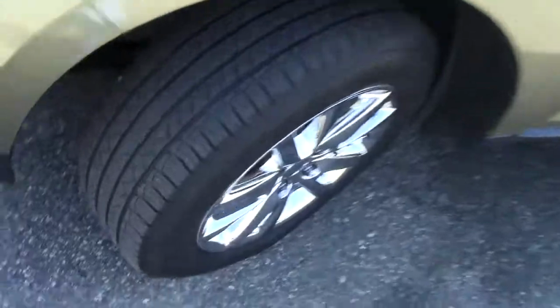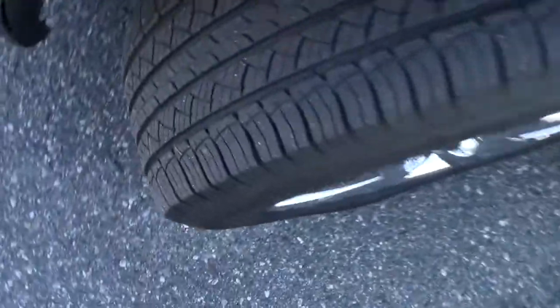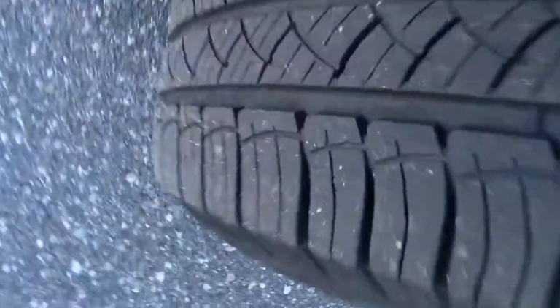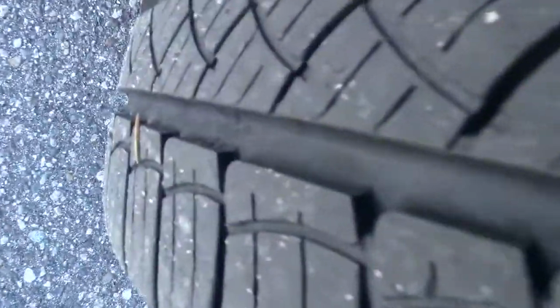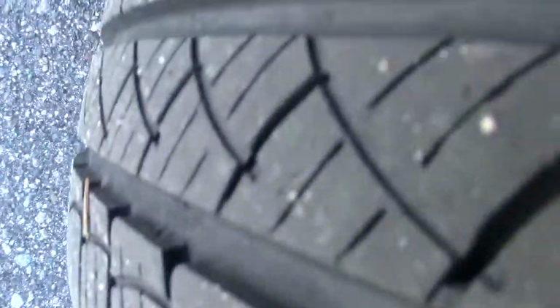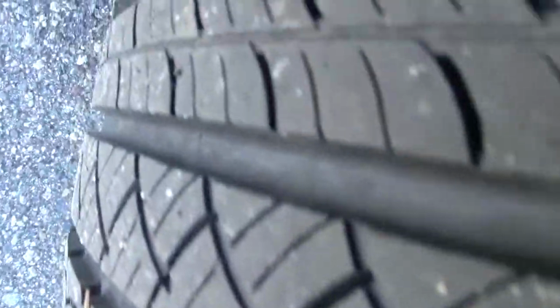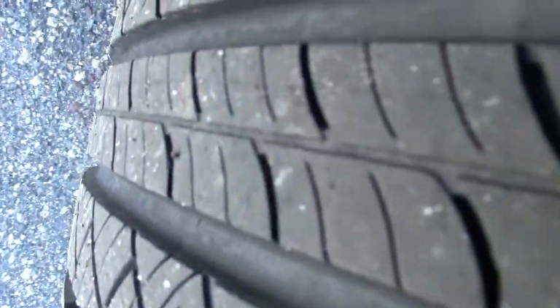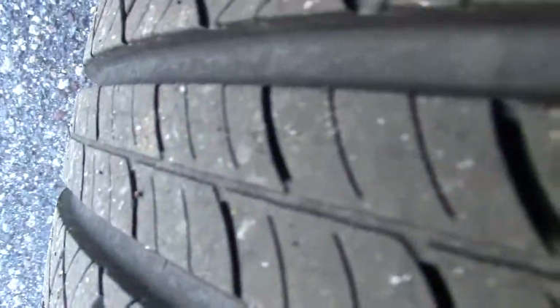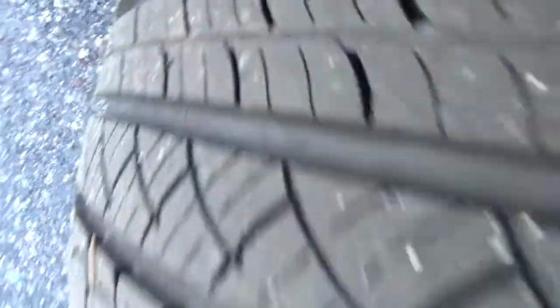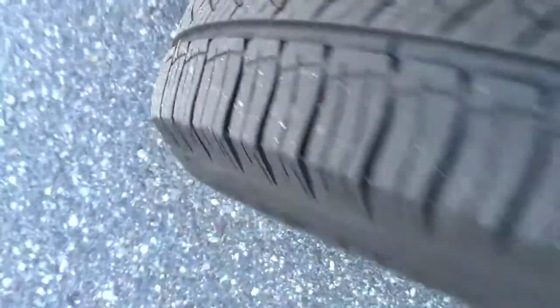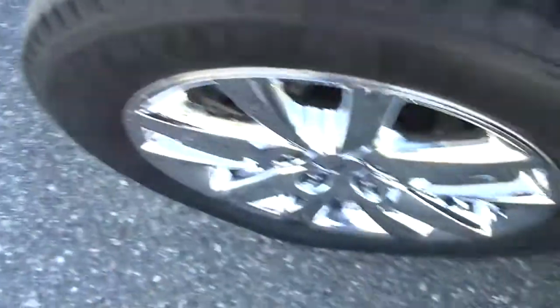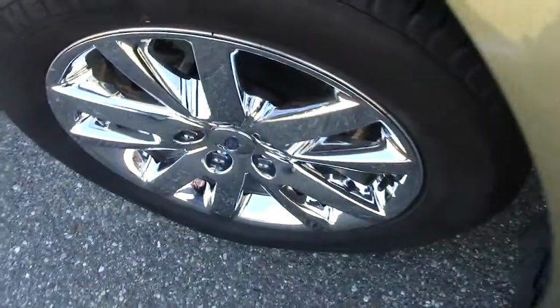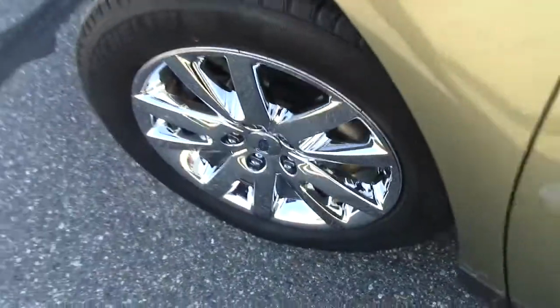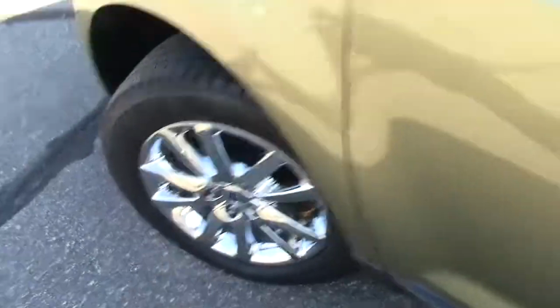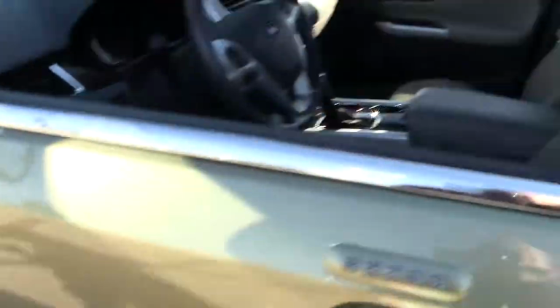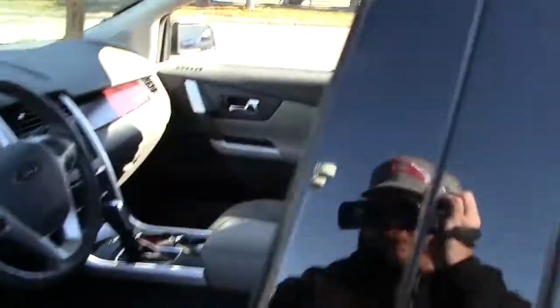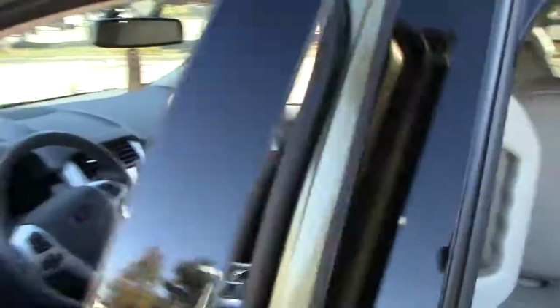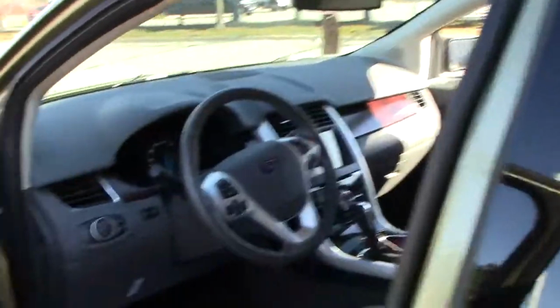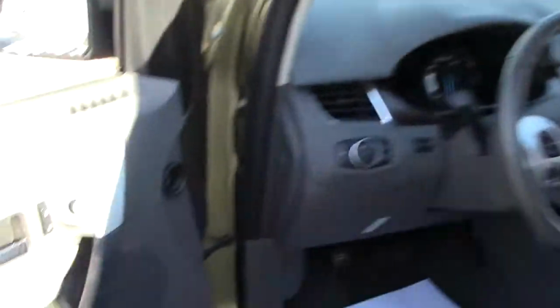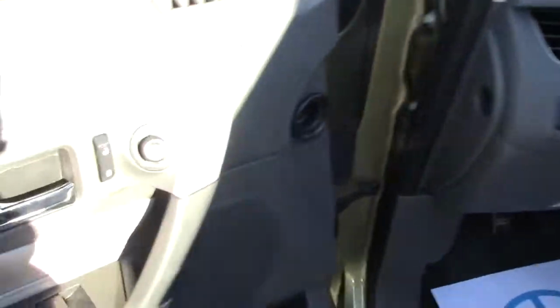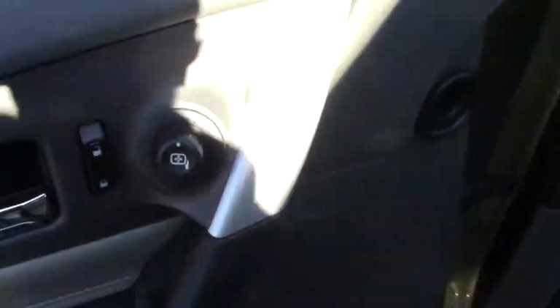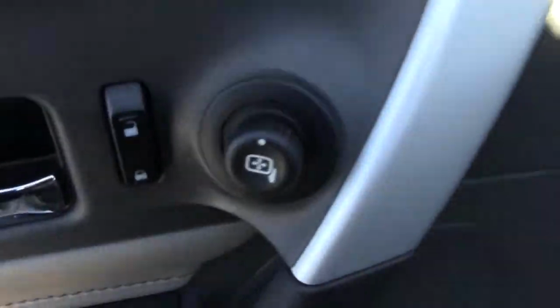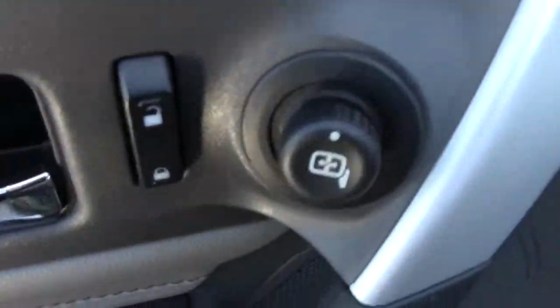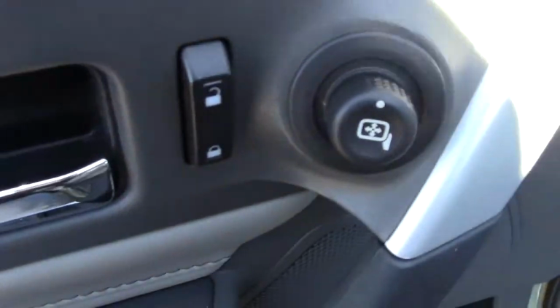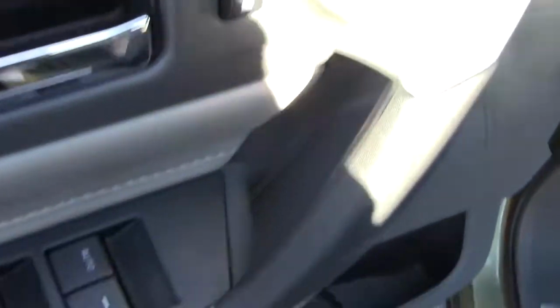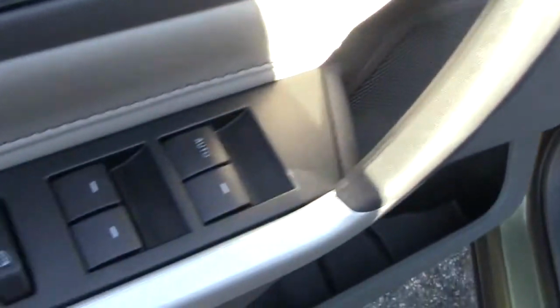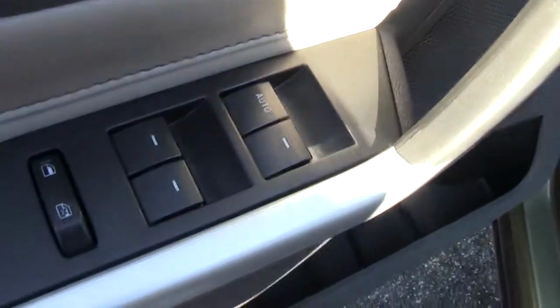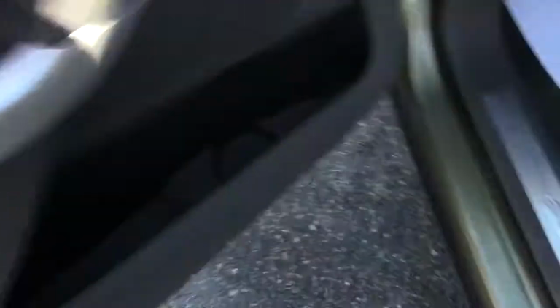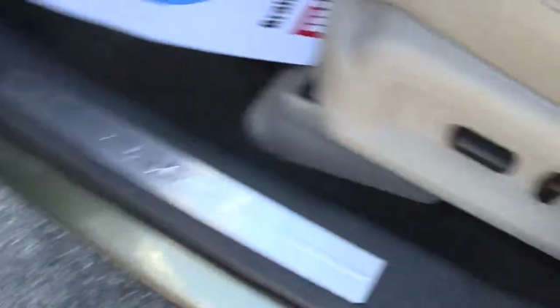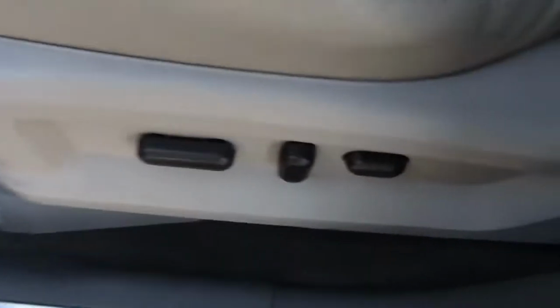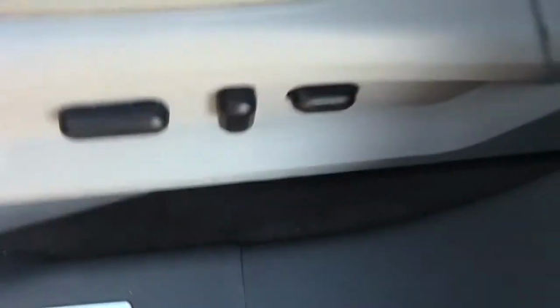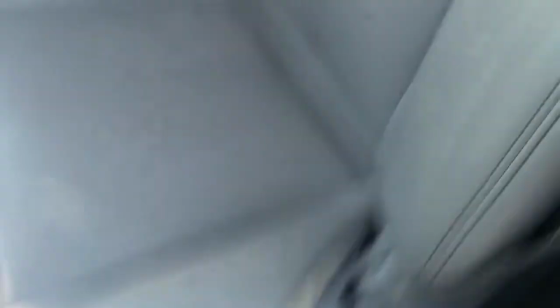Check out the tires — very nice tread left on those. Beautiful wheels. On the inside here, it's got power mirrors and windows, locks, power seats down below.